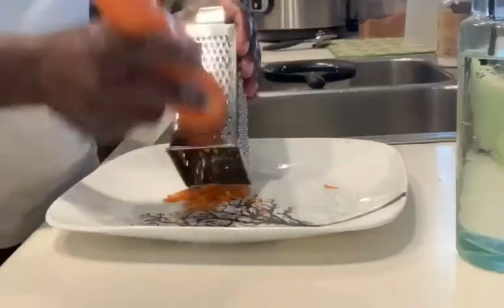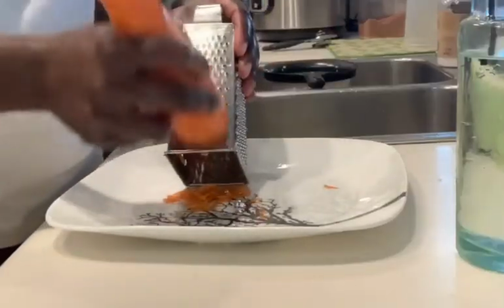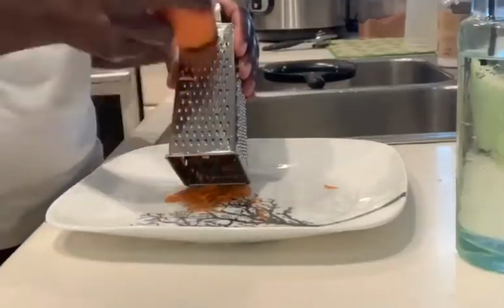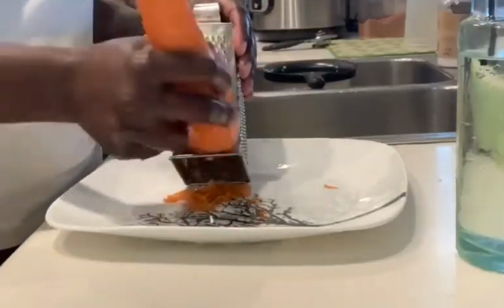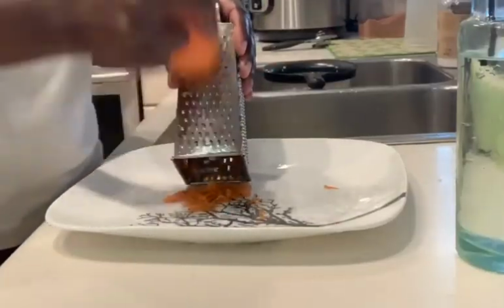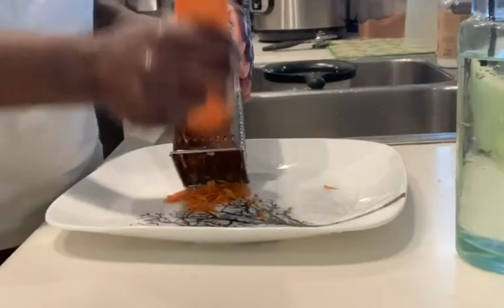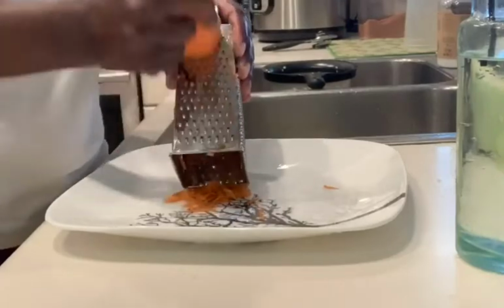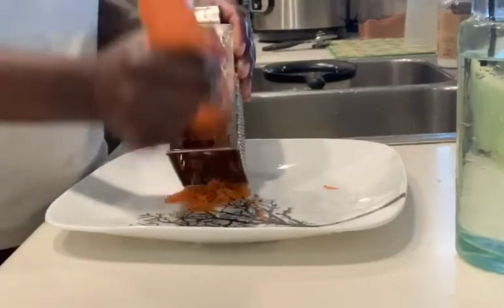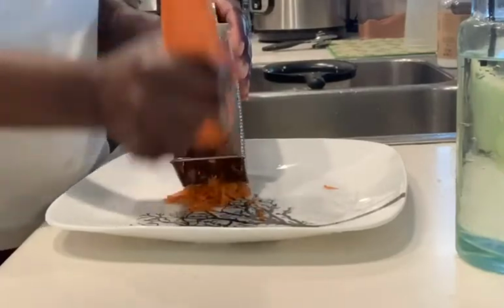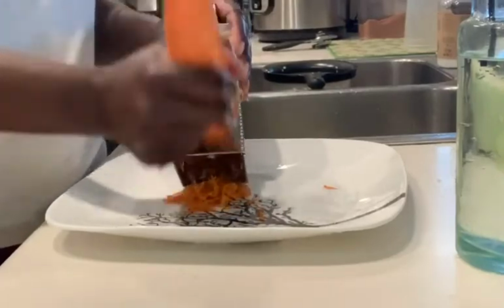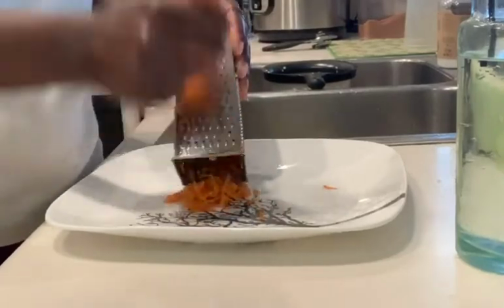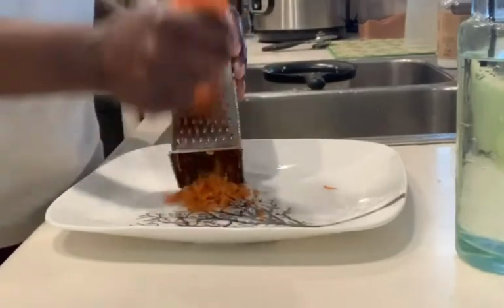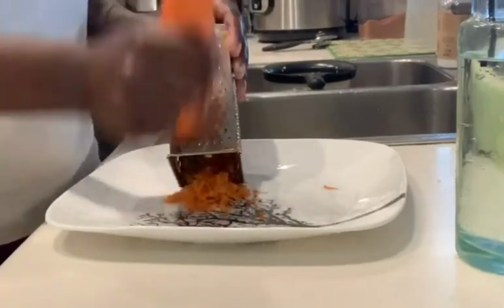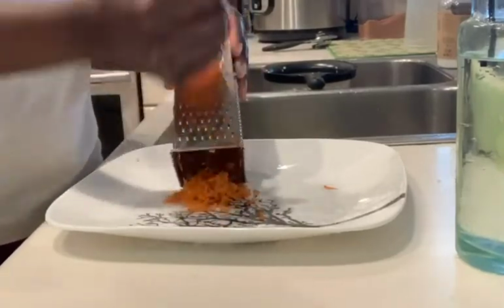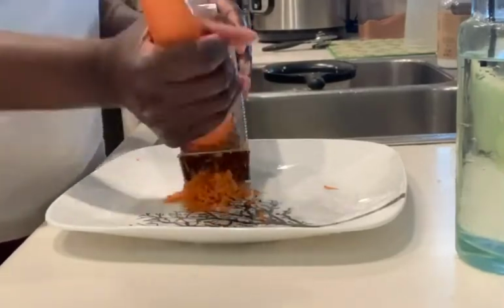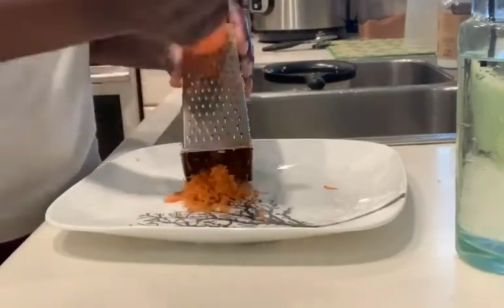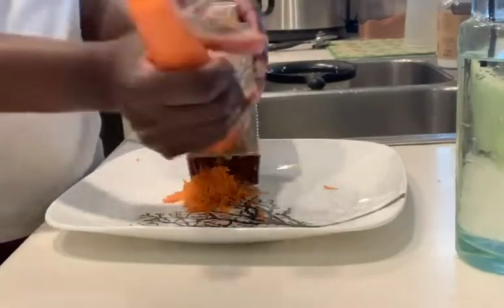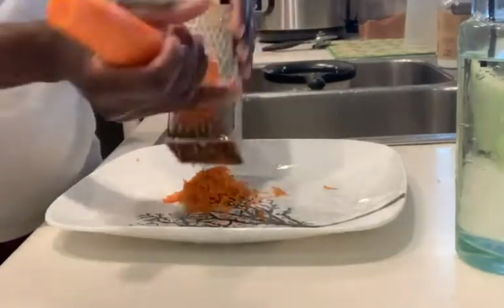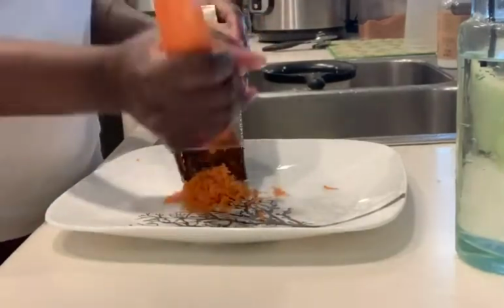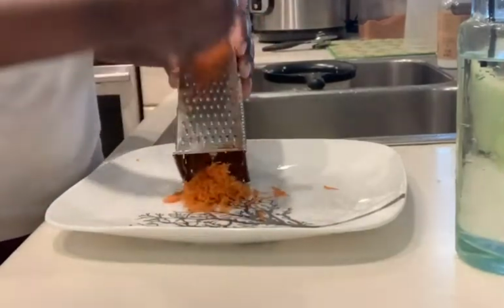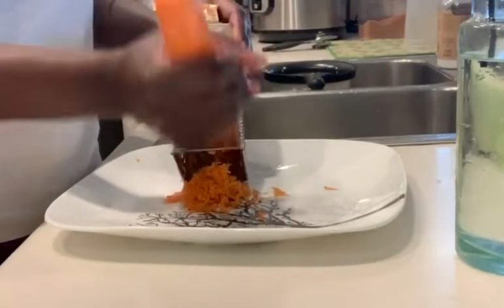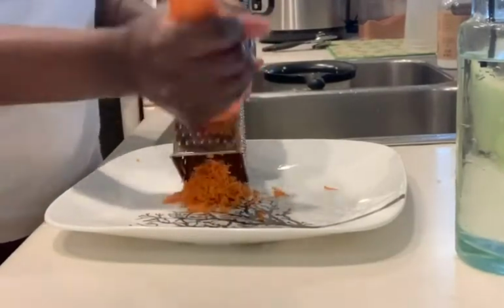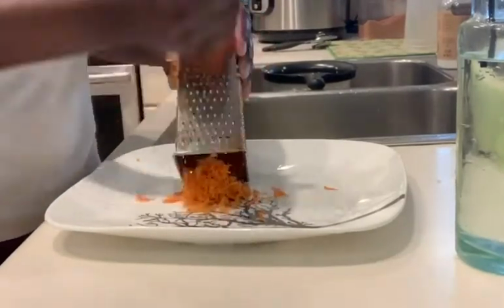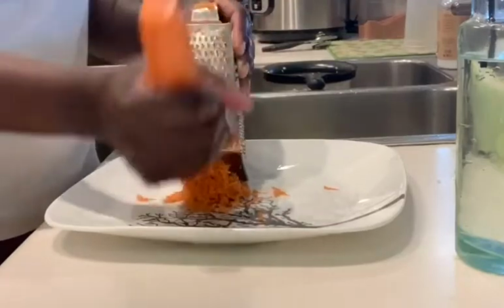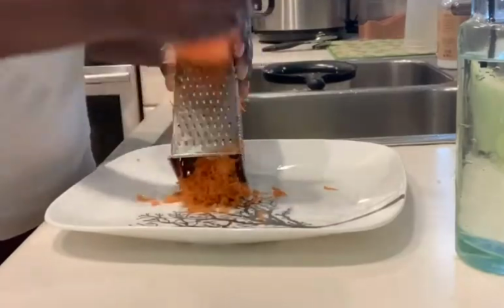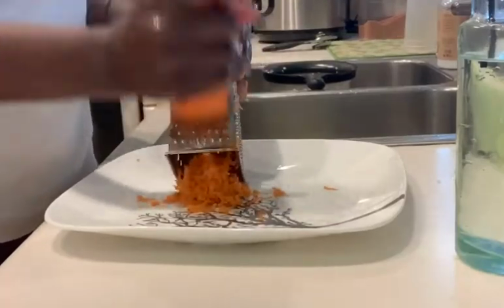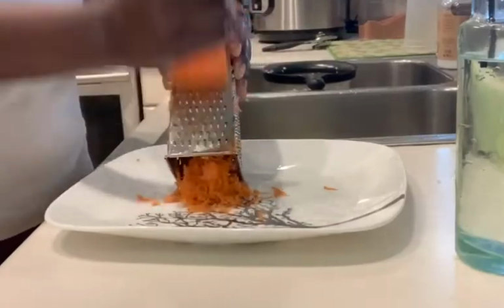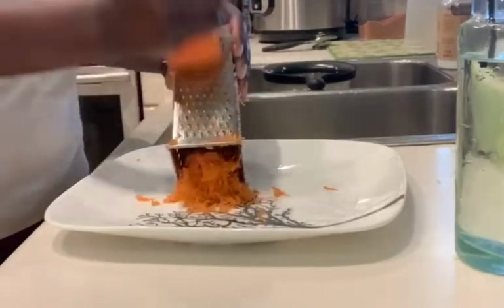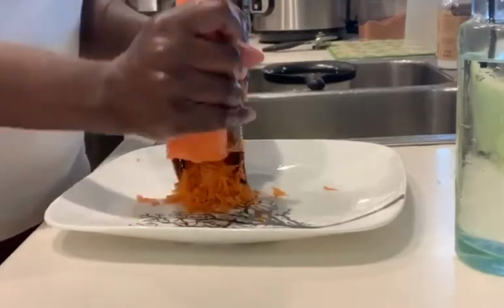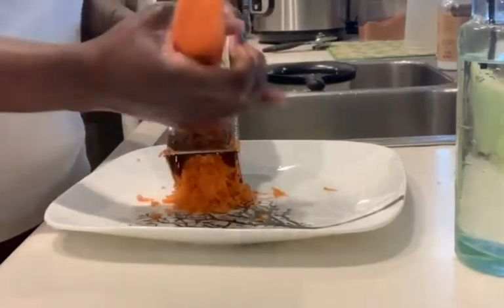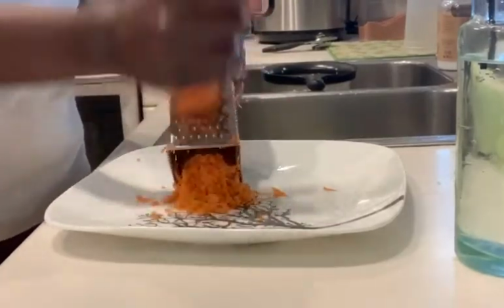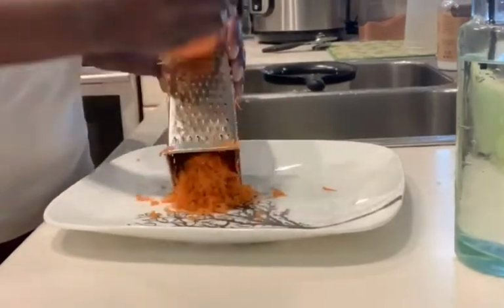And then you're going to start on your carrot. Yes guys, and you're going to use a smaller side to shred your carrot, as you can see there.